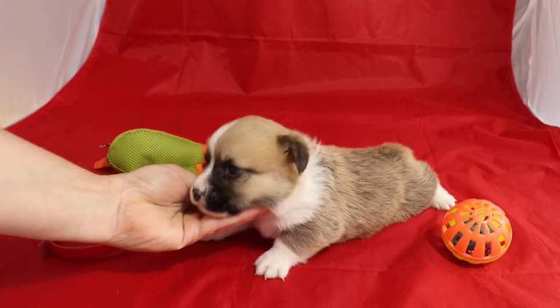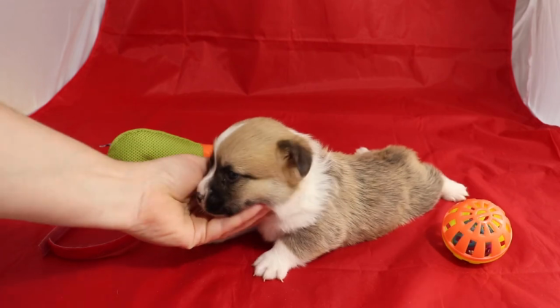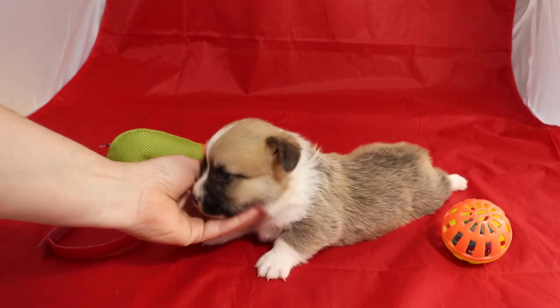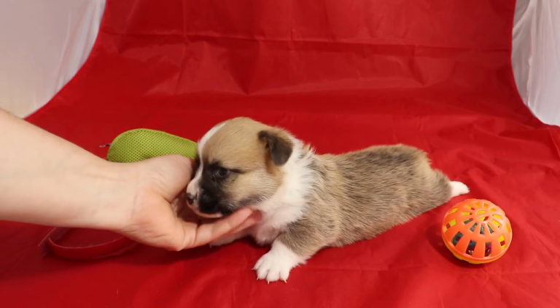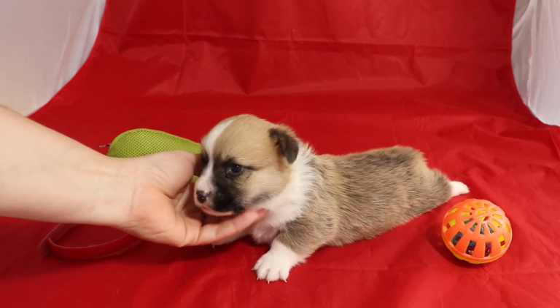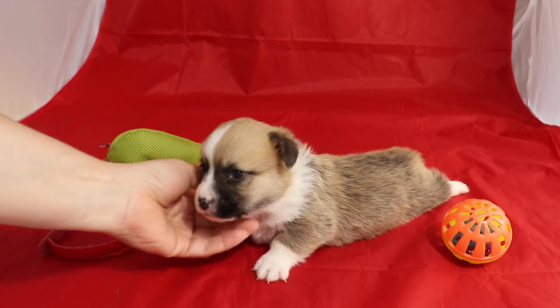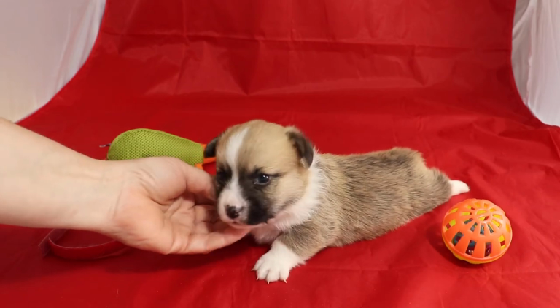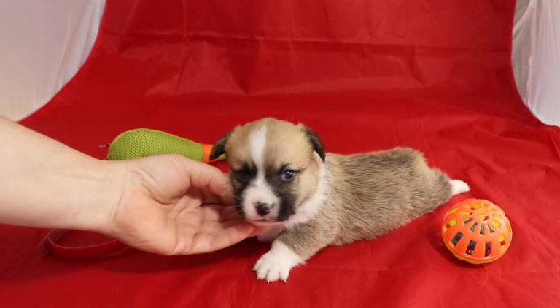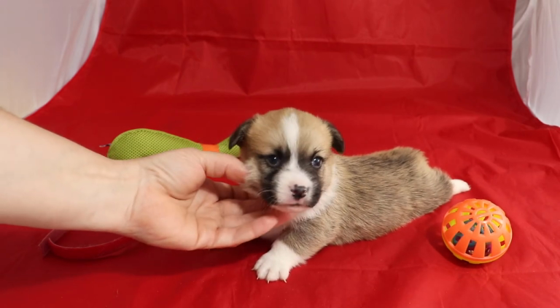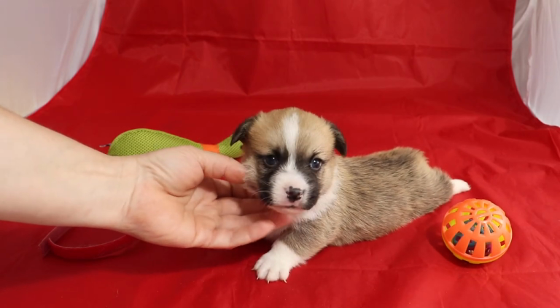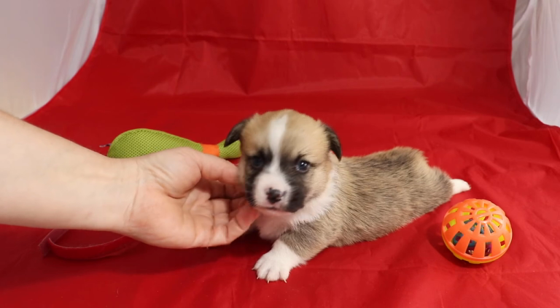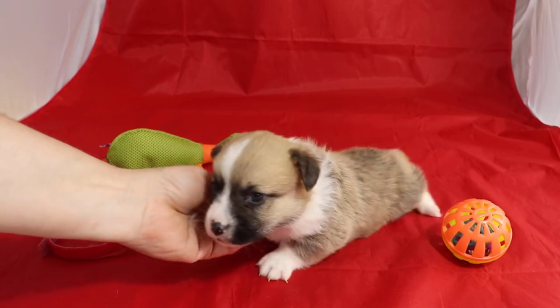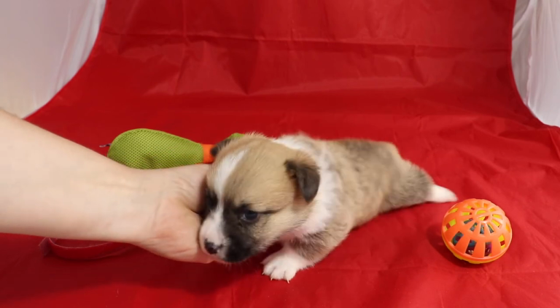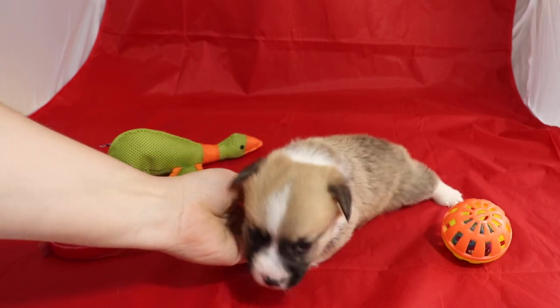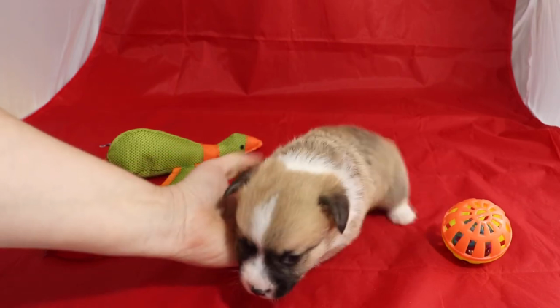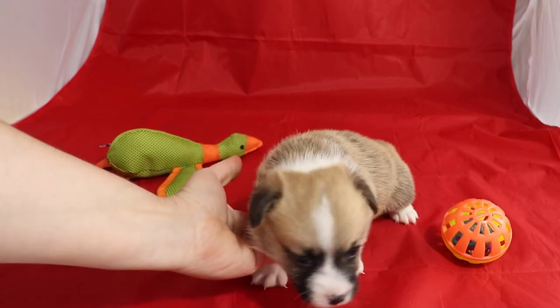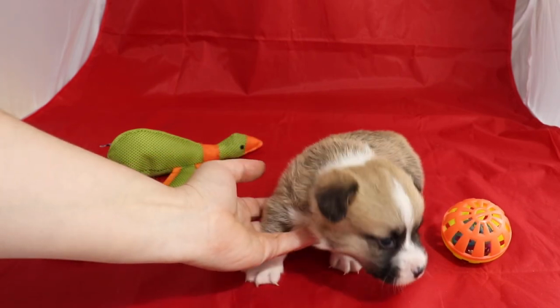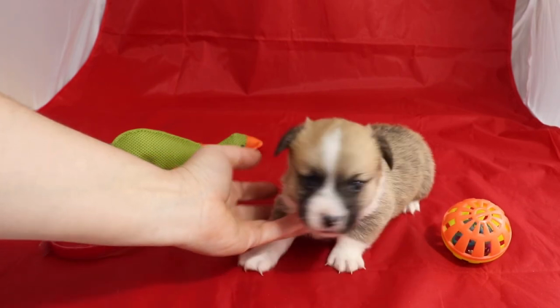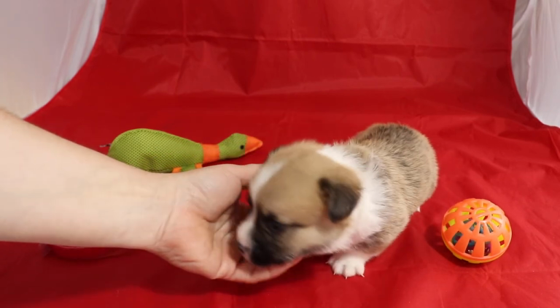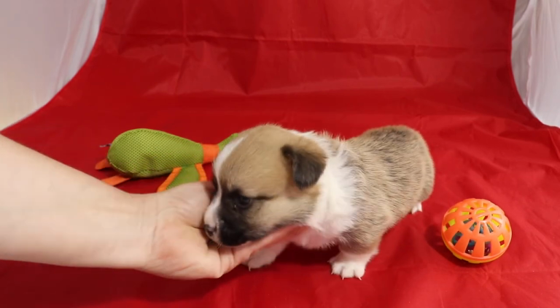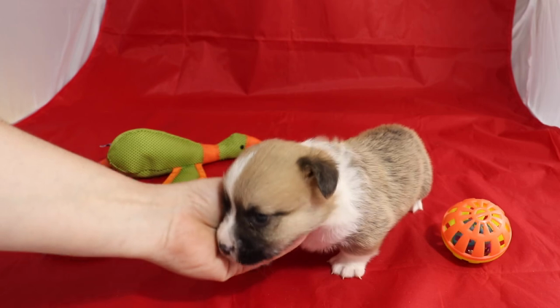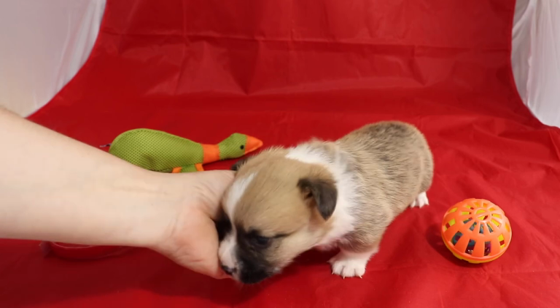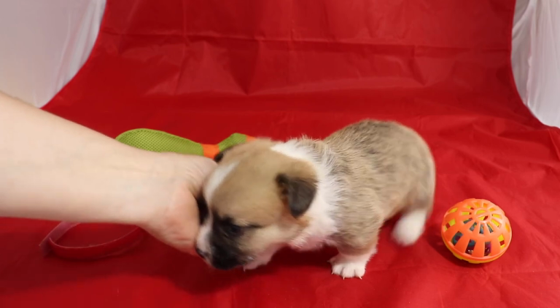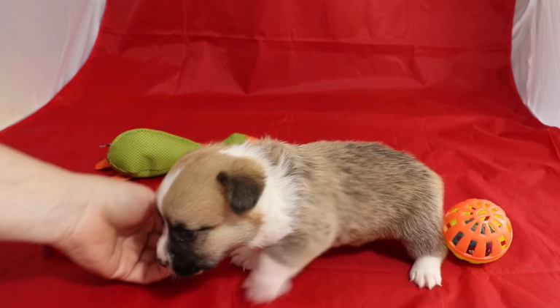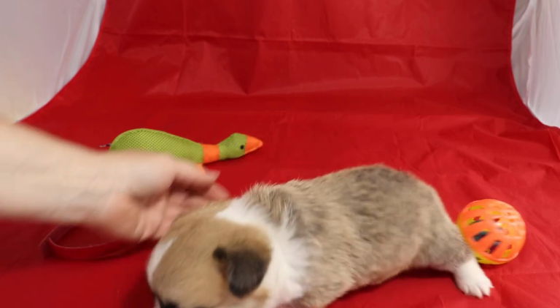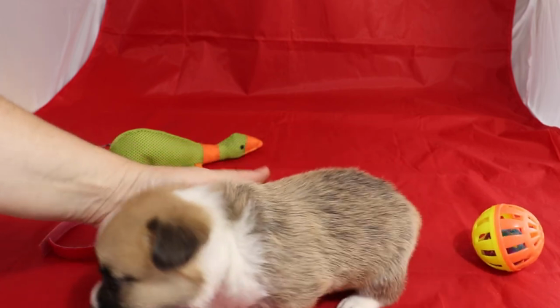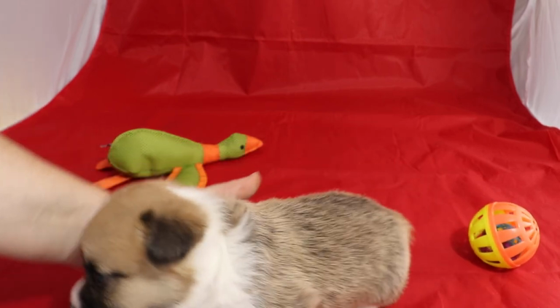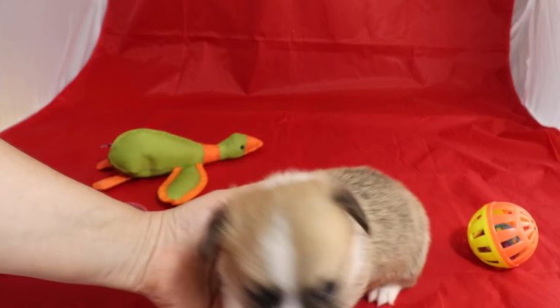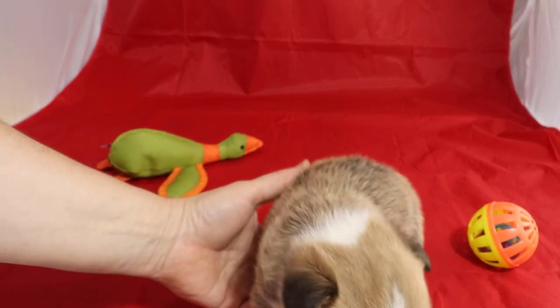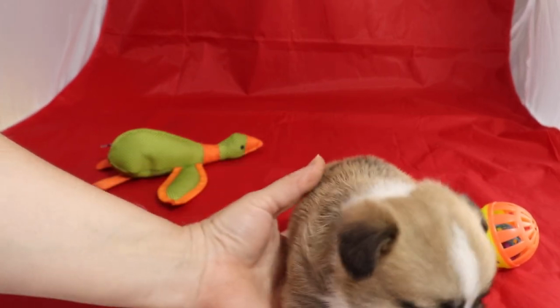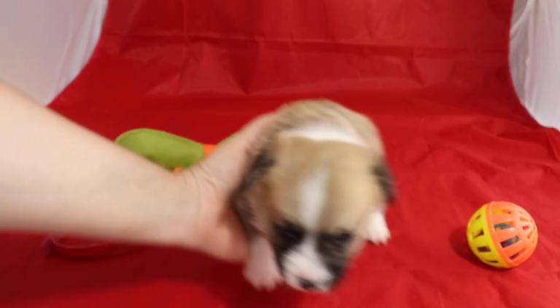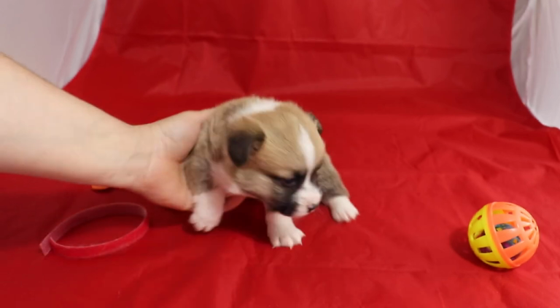In one AKC show, I actually saw a red corgi with a black around the nose like that. That is the red ID boy from Marion and Jack, born 6/14 of 21.